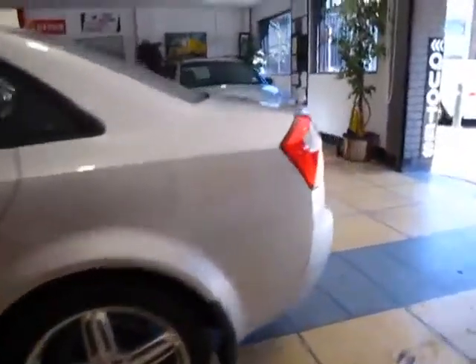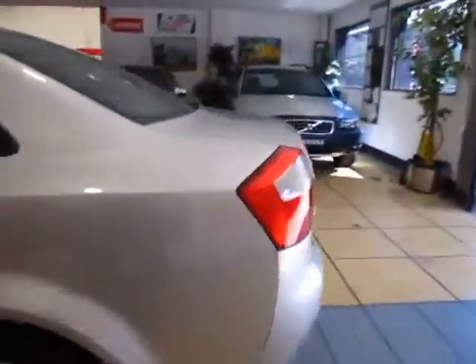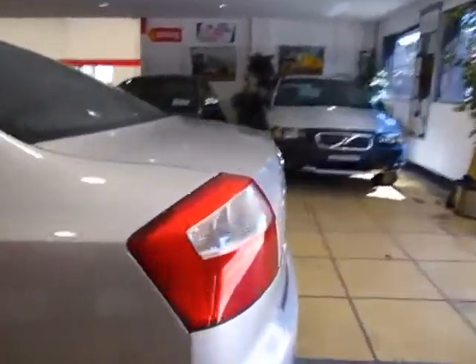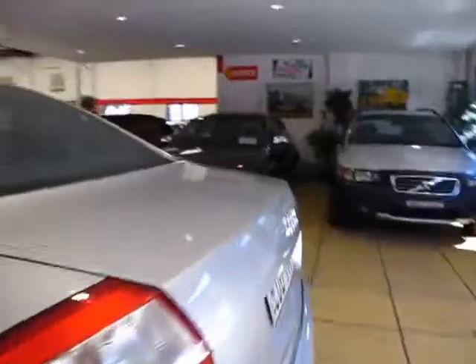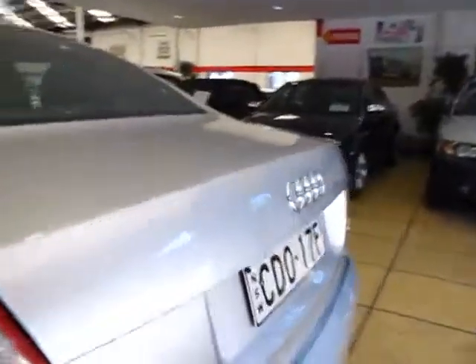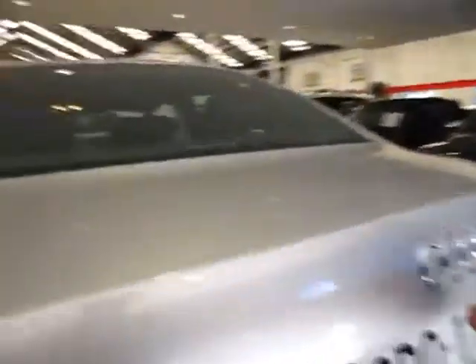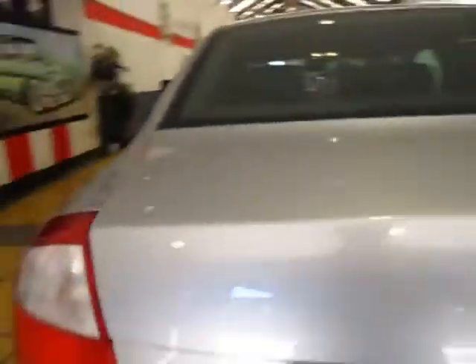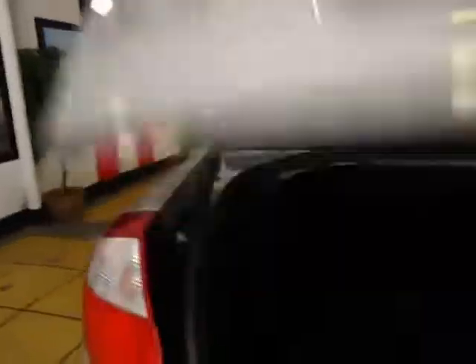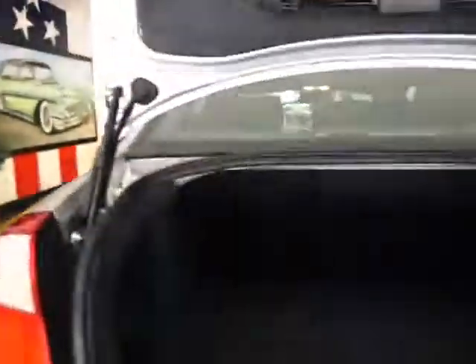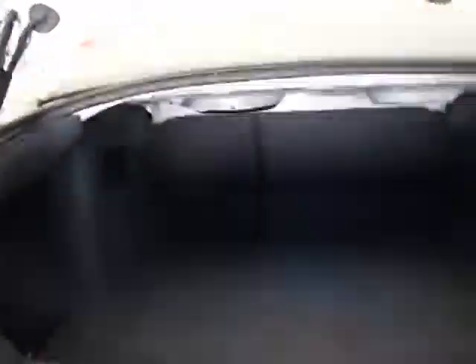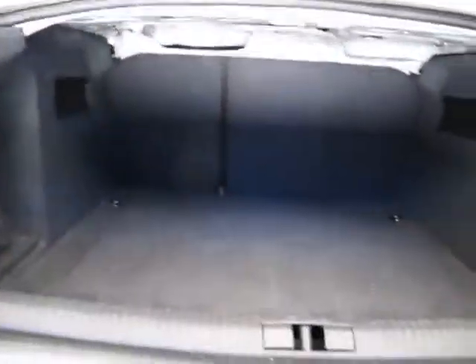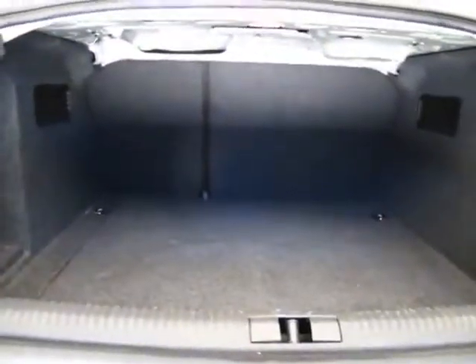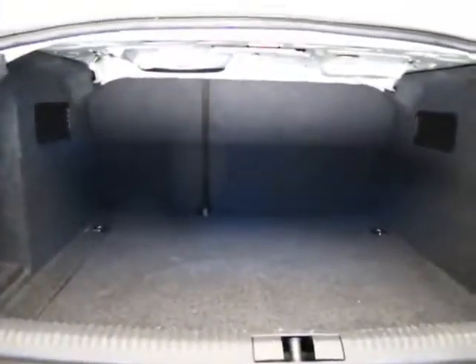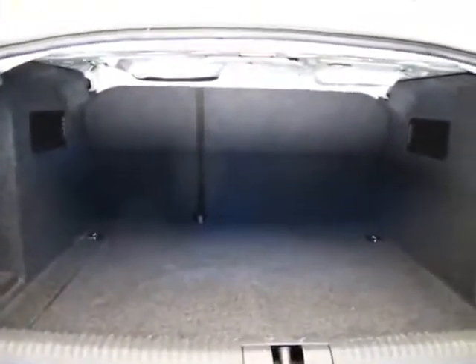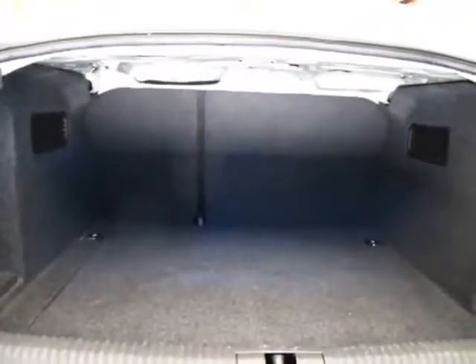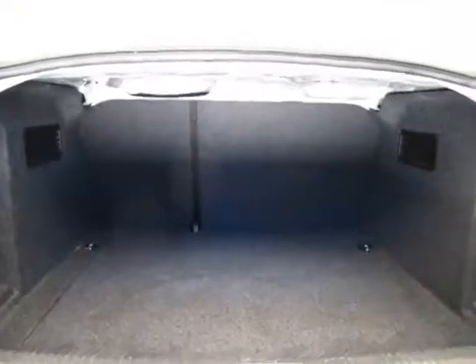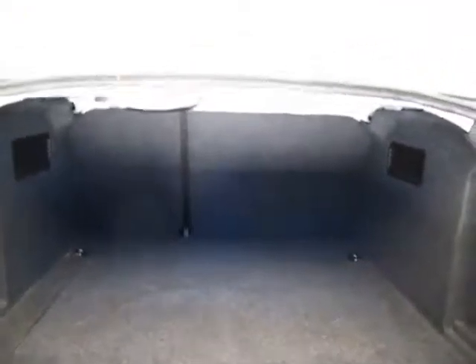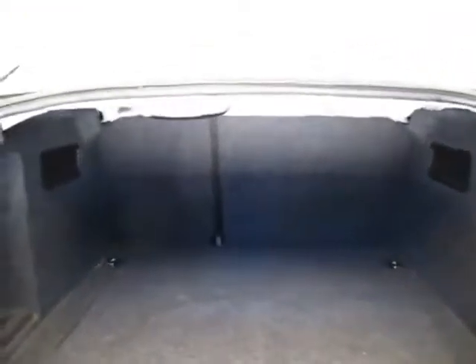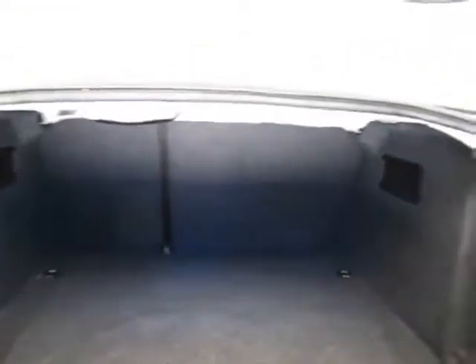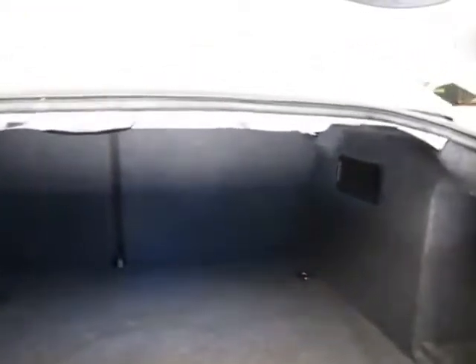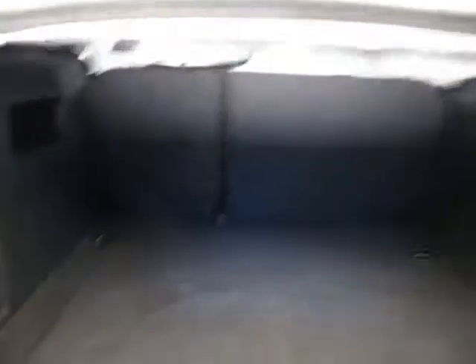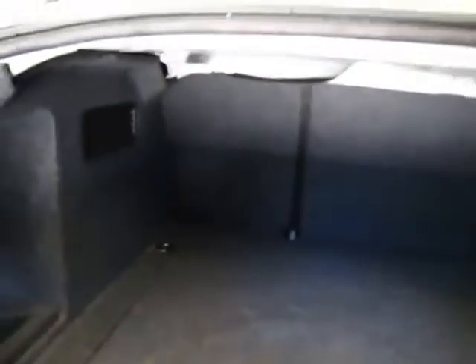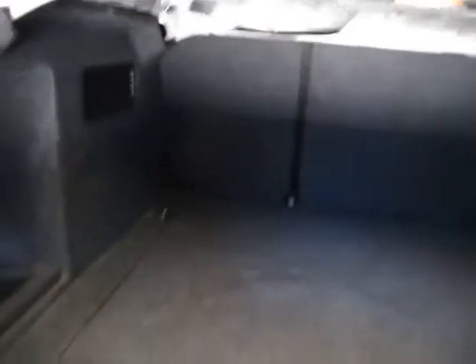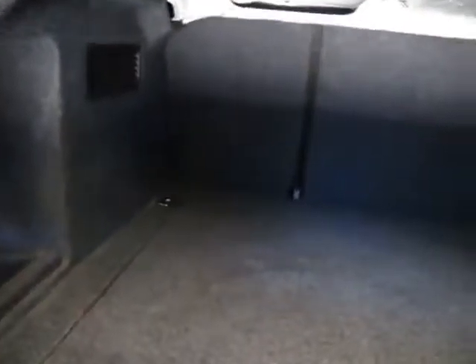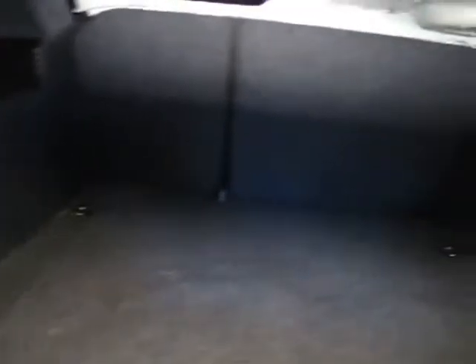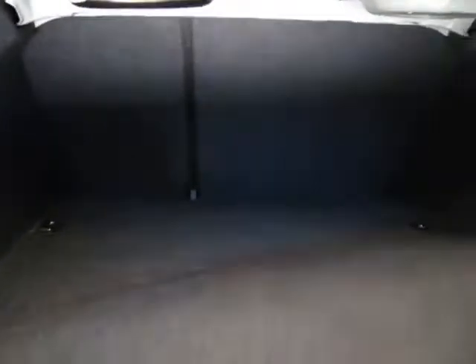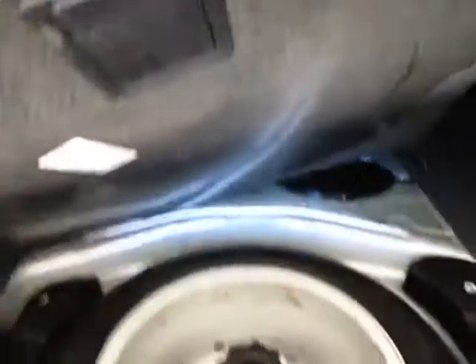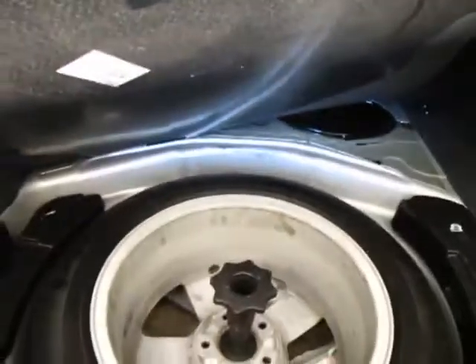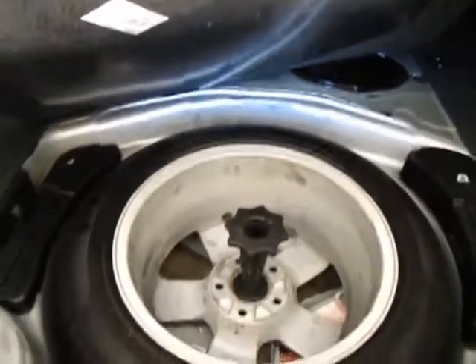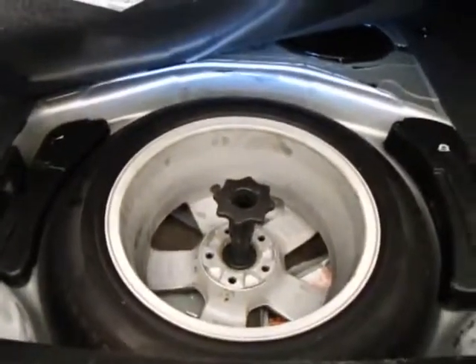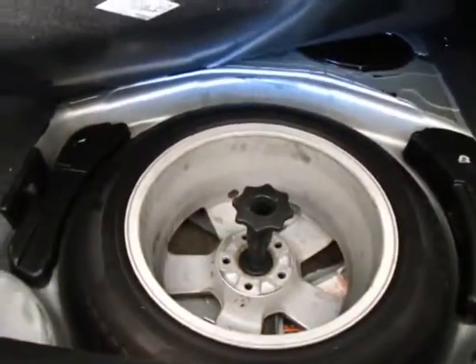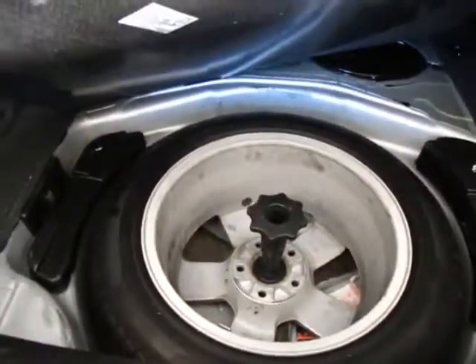We'll just open up this boot. You can see that those back seats will actually fold forward — you can either split them or fold the entire thing forward. And basically you've got the spare complete alloy wheel in there.